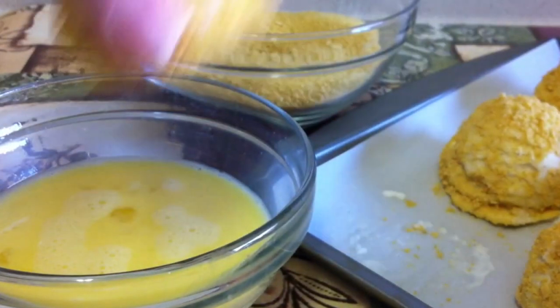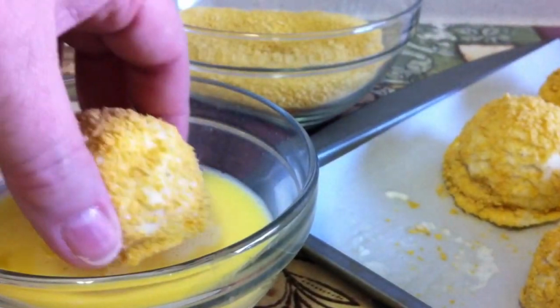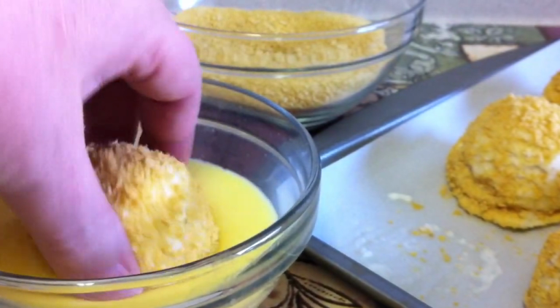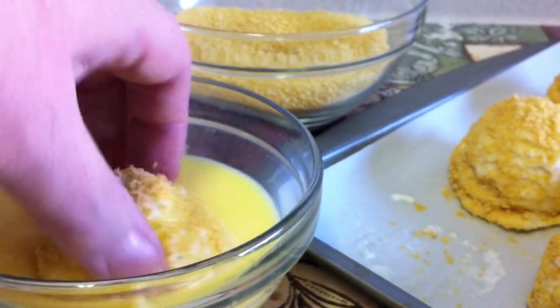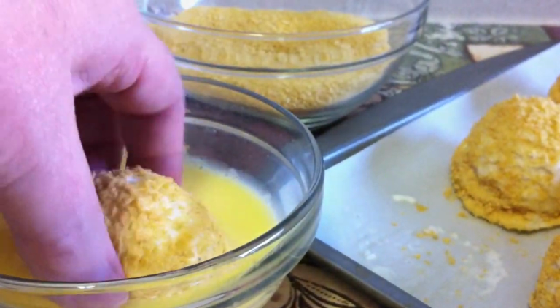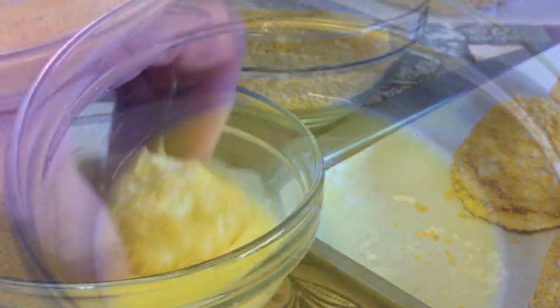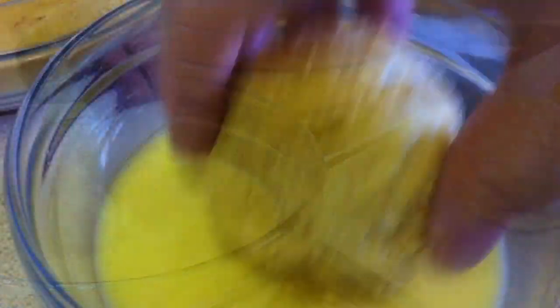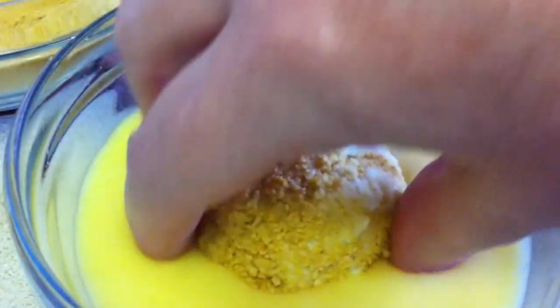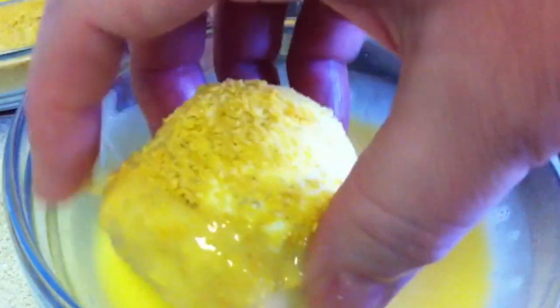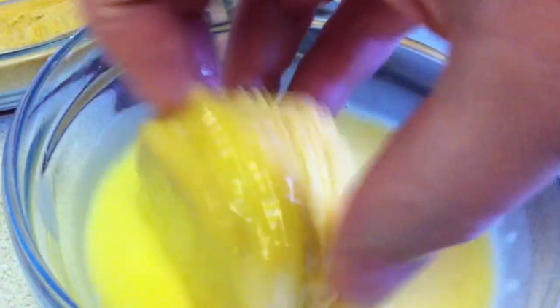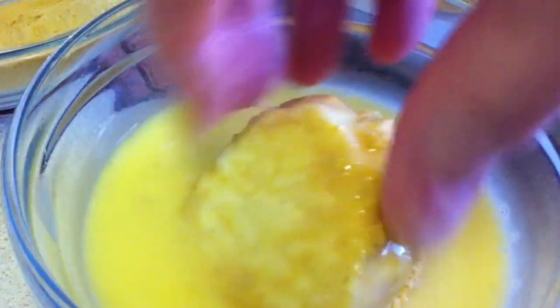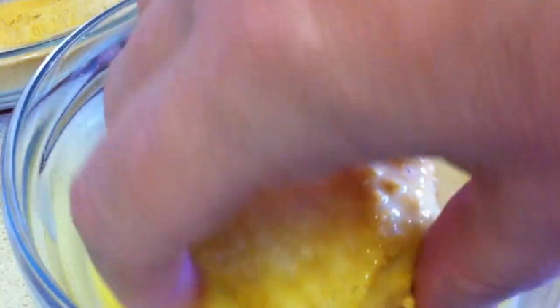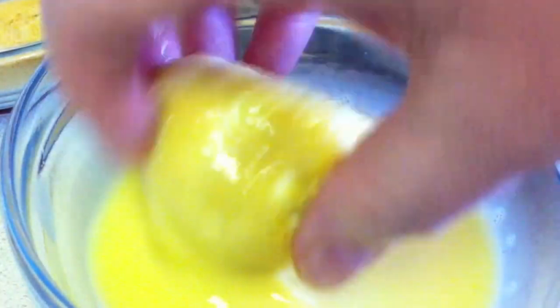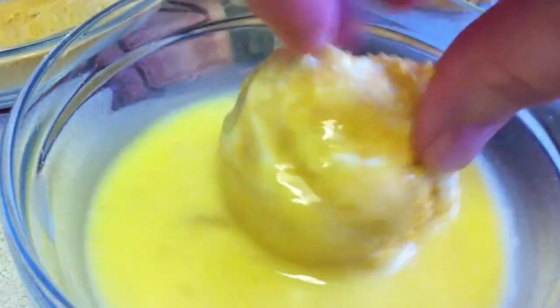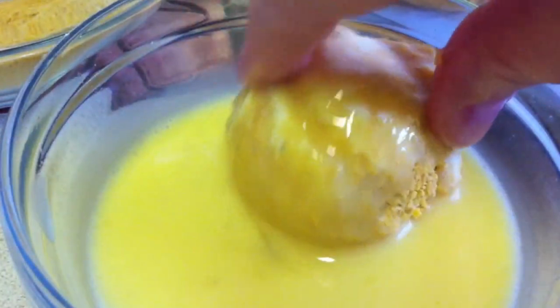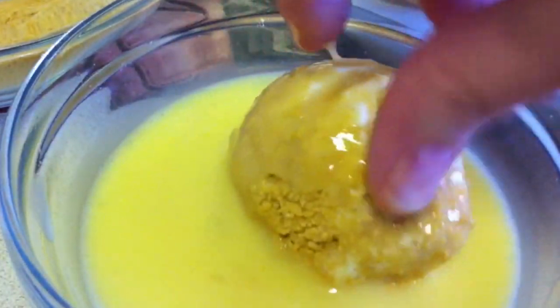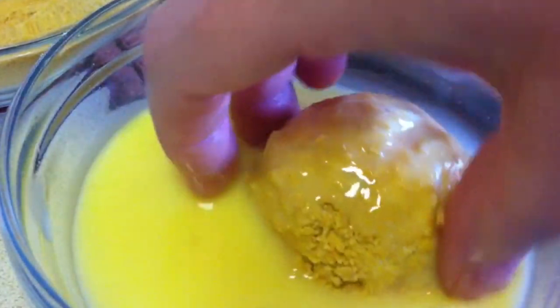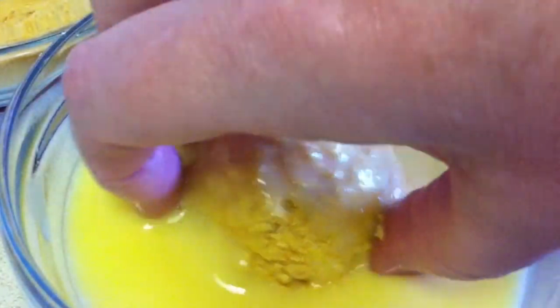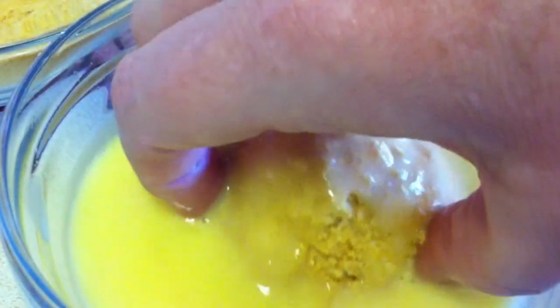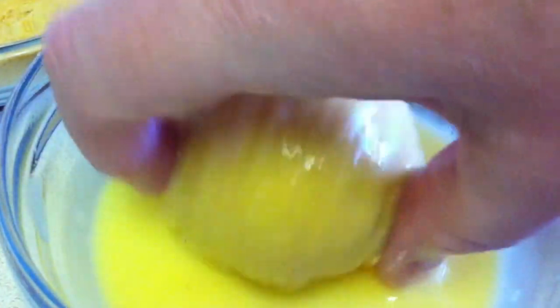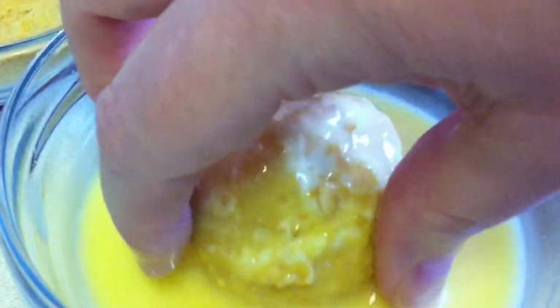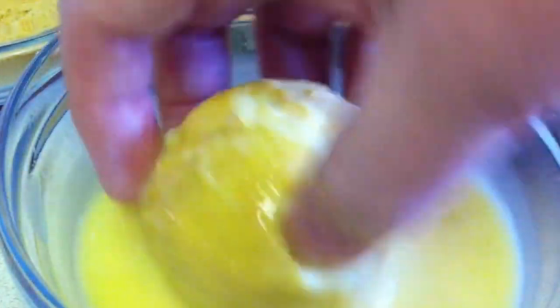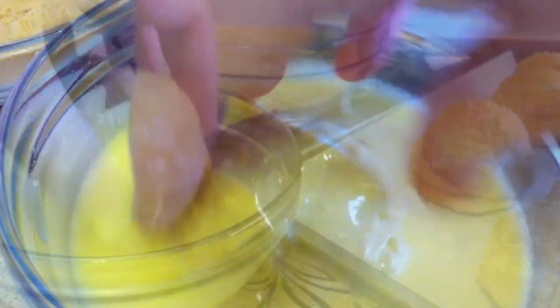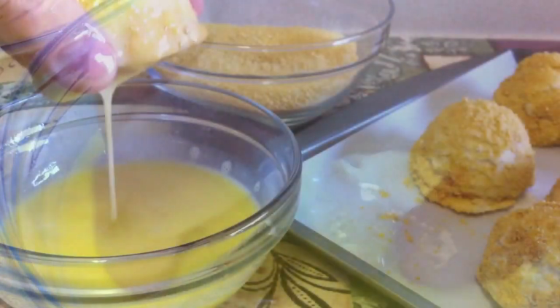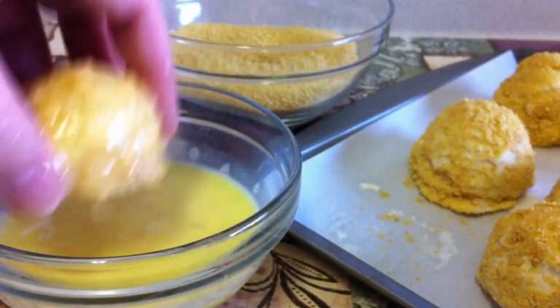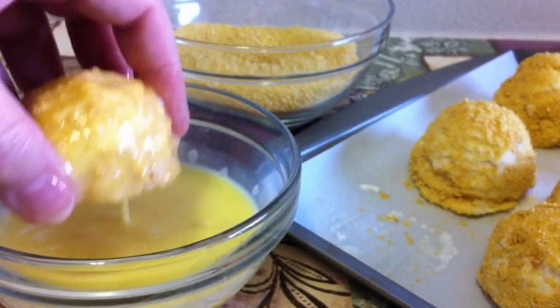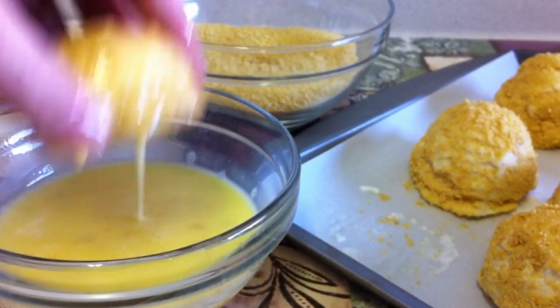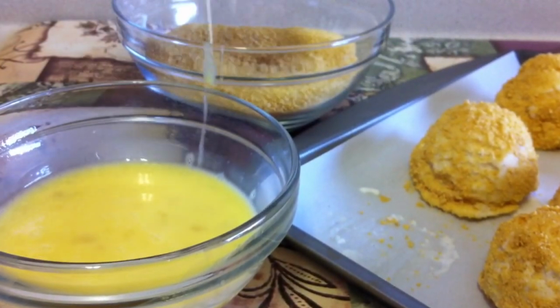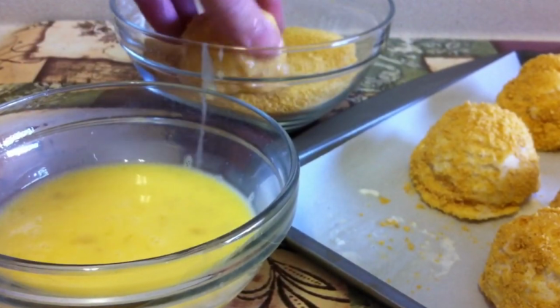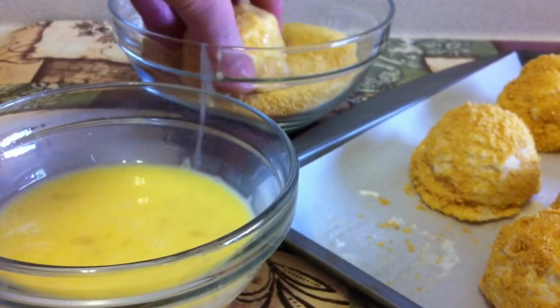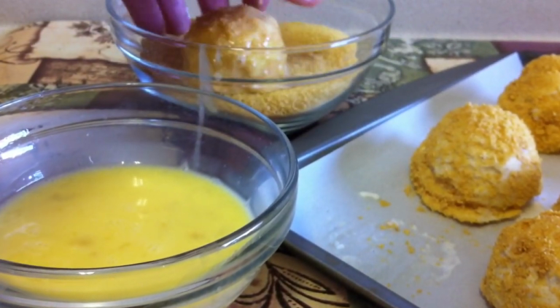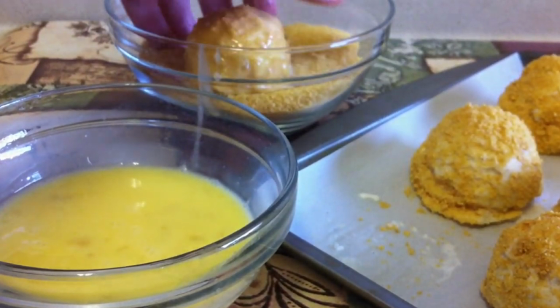Dip the ice cream scoops into the egg mixture, making sure to coat them well, and then roll them in the cornflake mixture again.